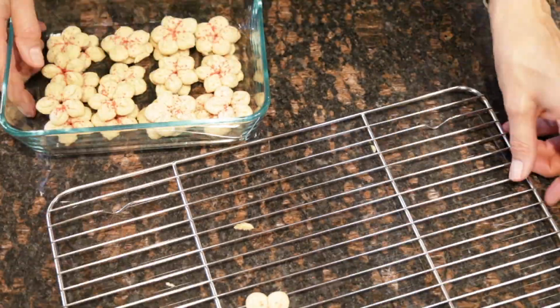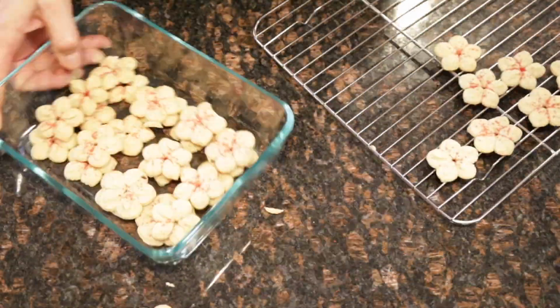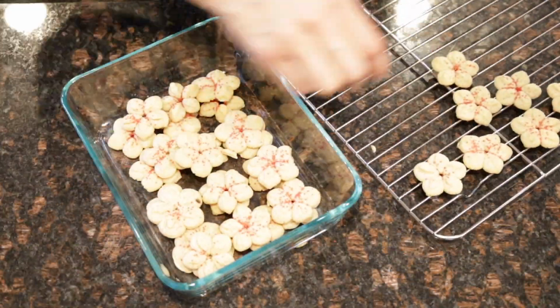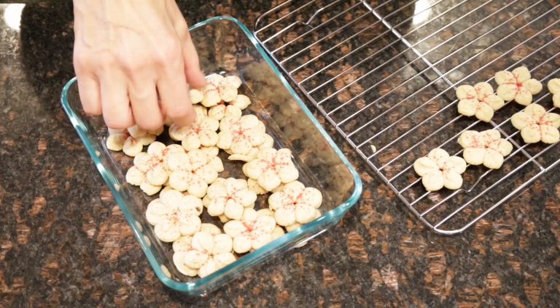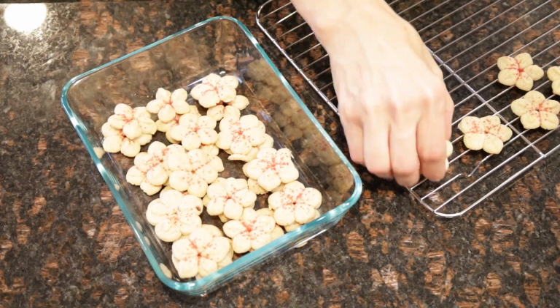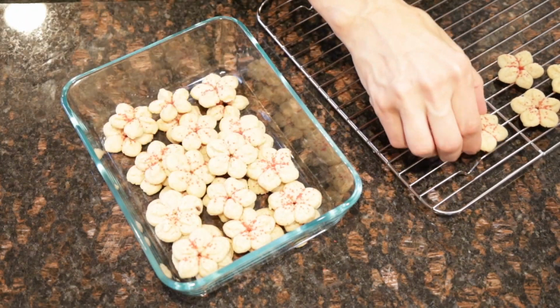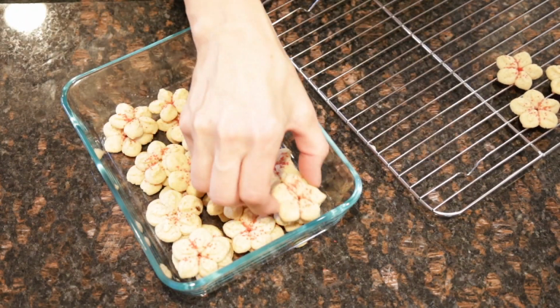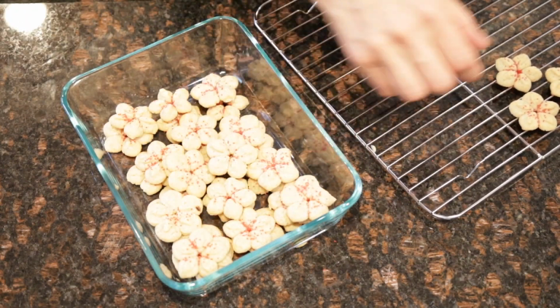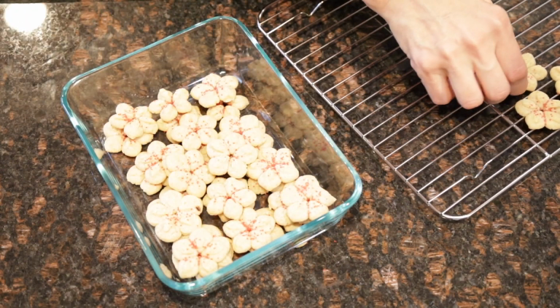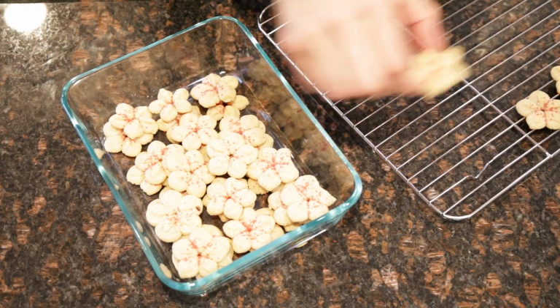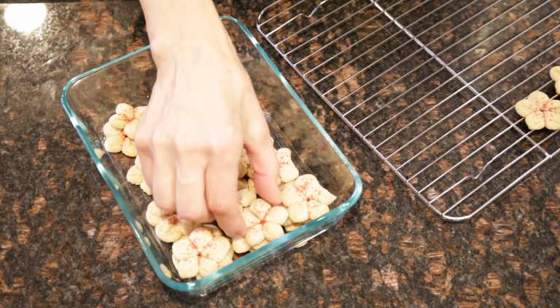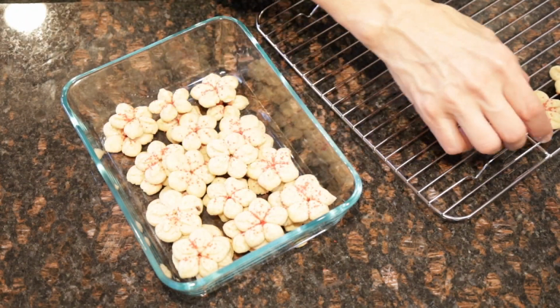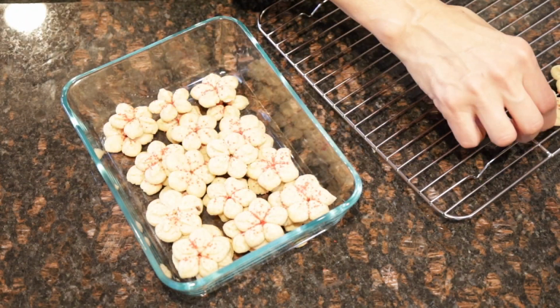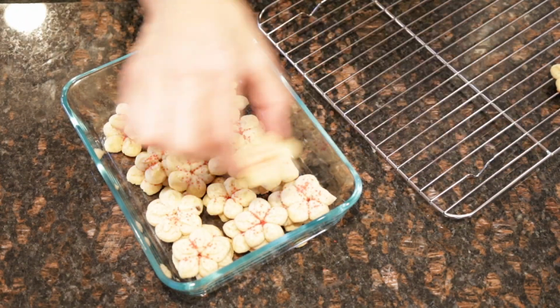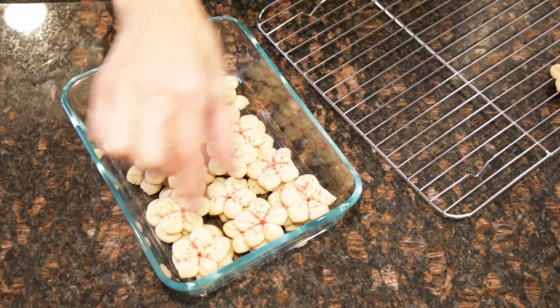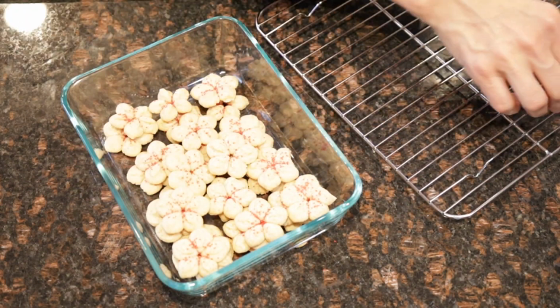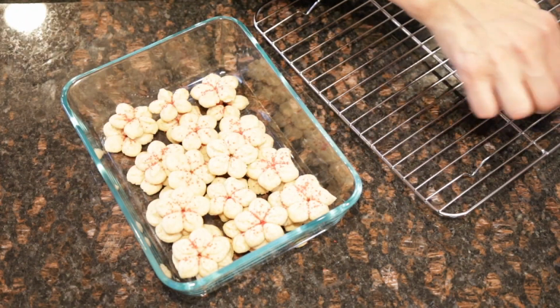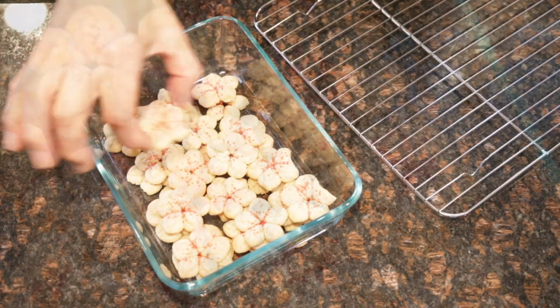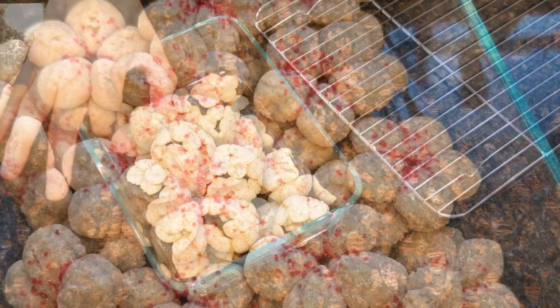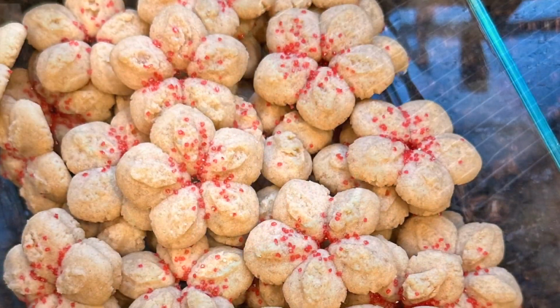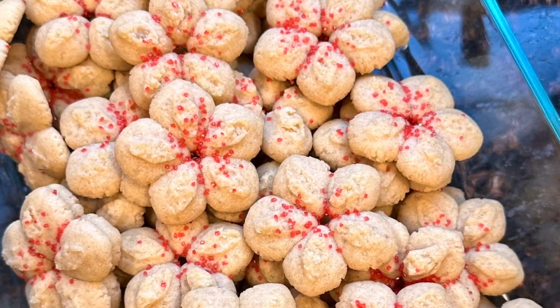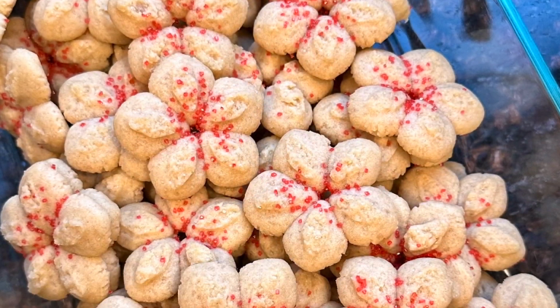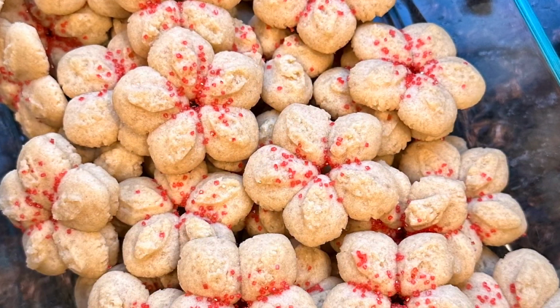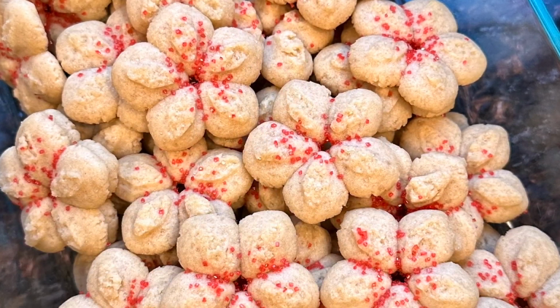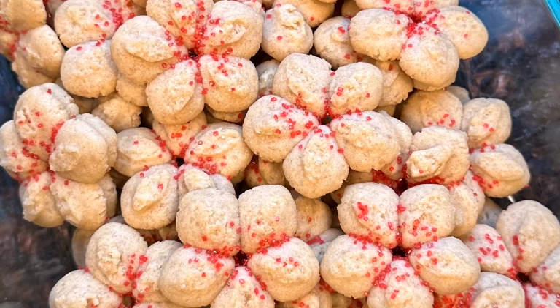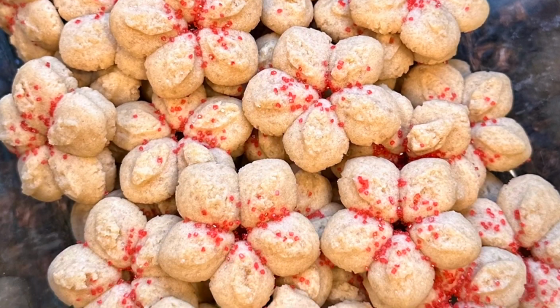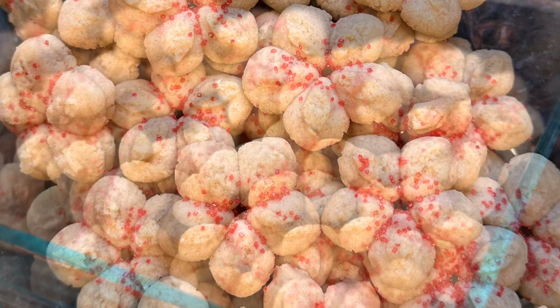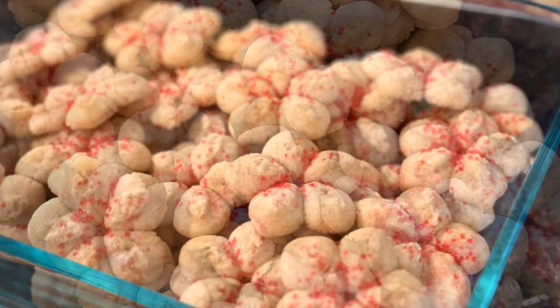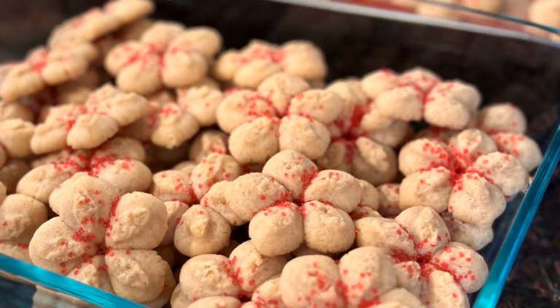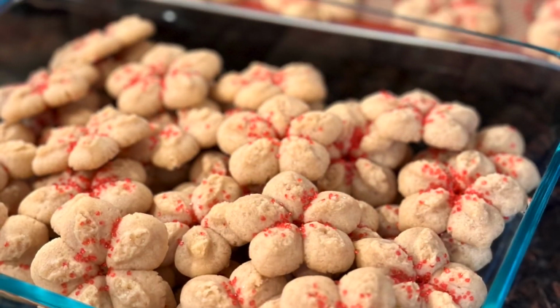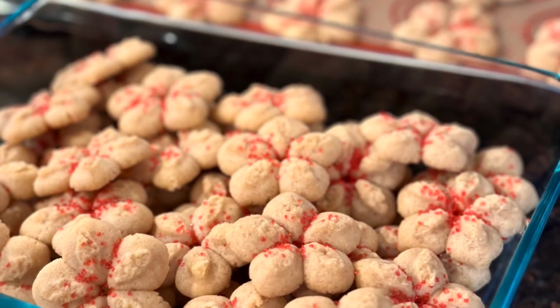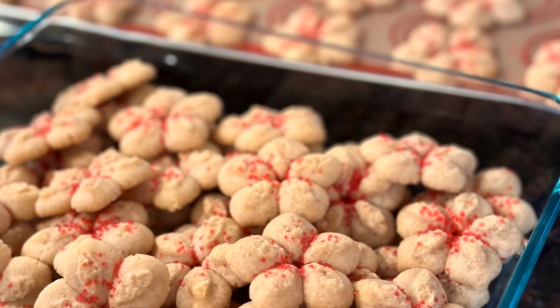Hit that subscribe button if you want more delicious recipes. I hope you give these buttery vegan spritz cookies a try. Until next time, bye for now.